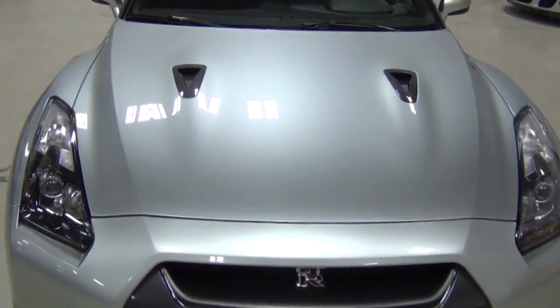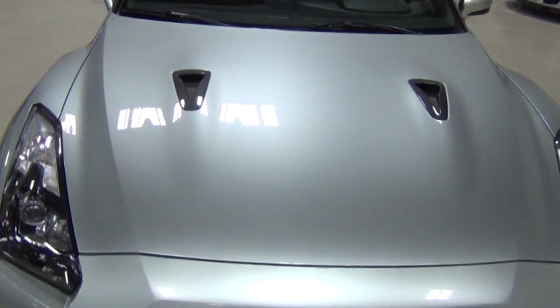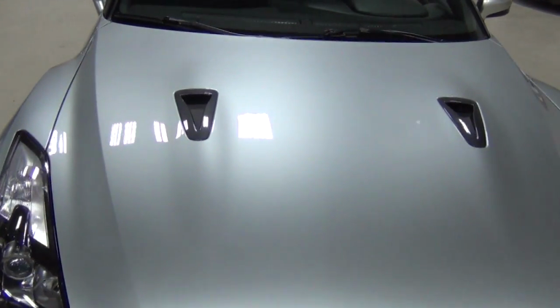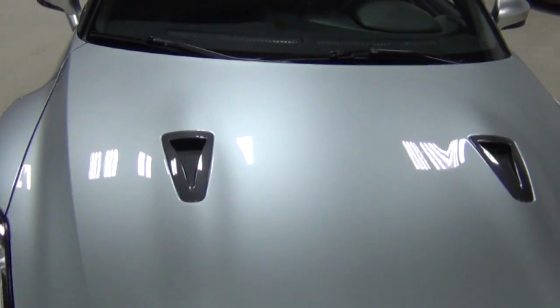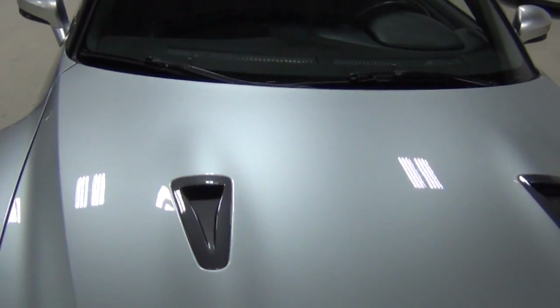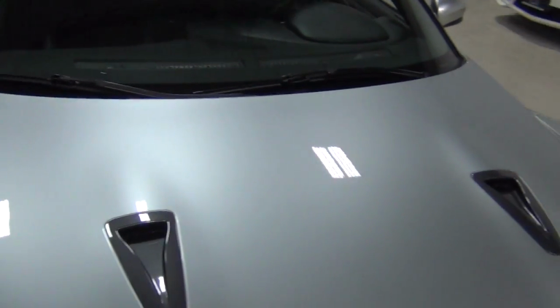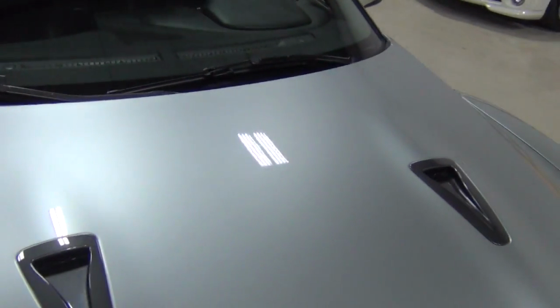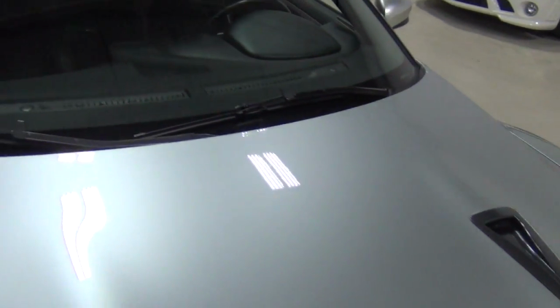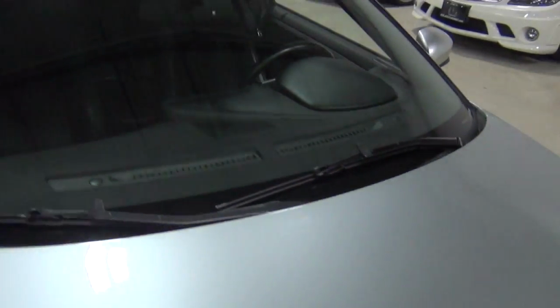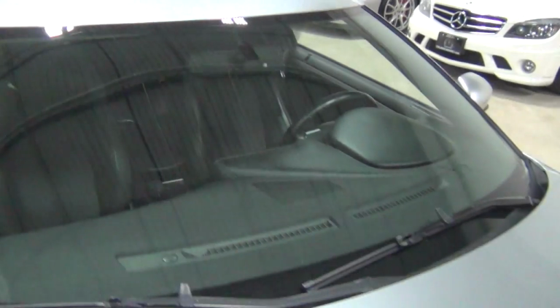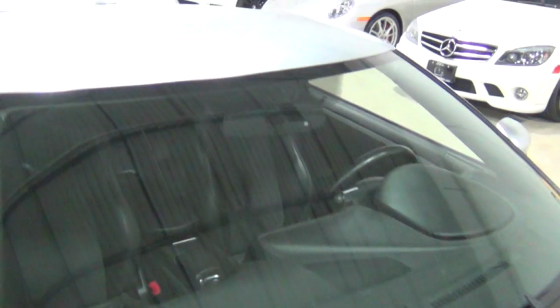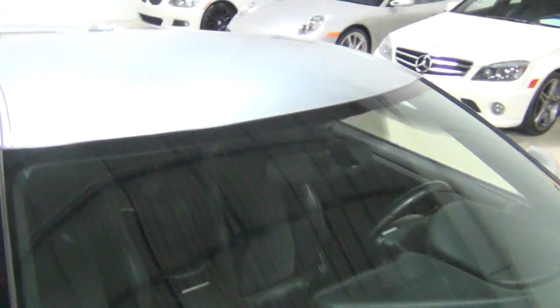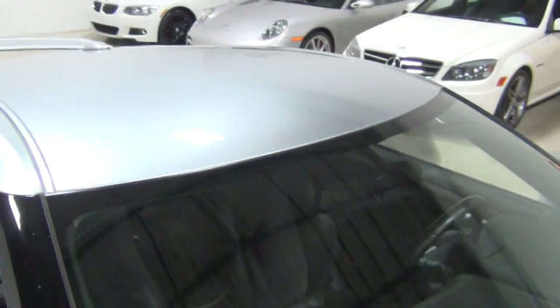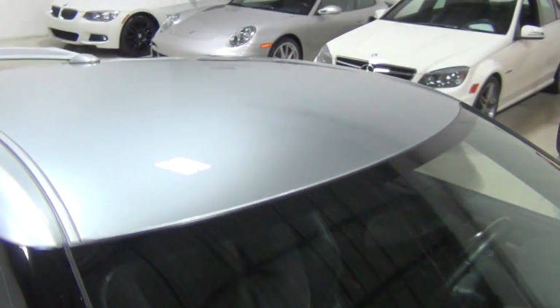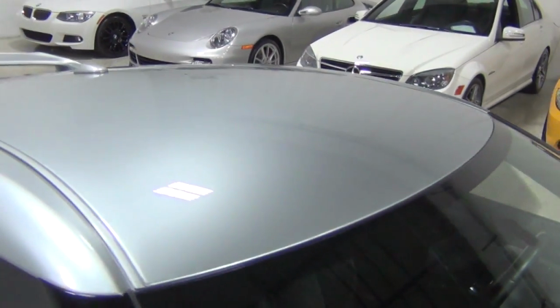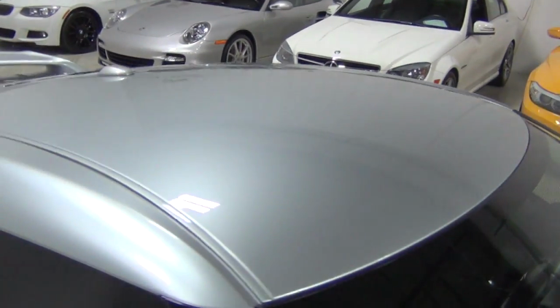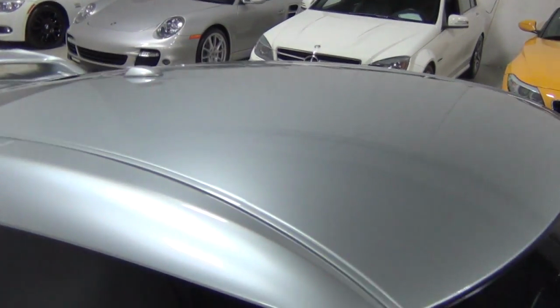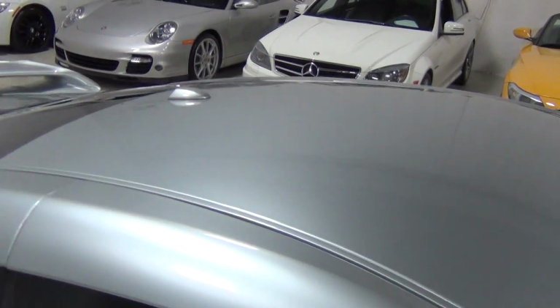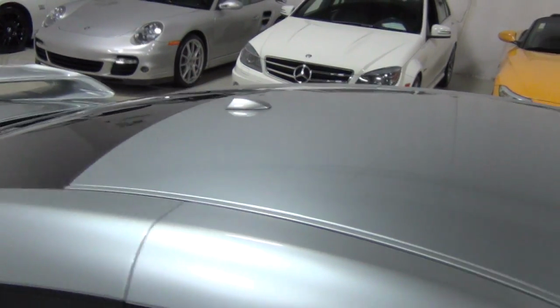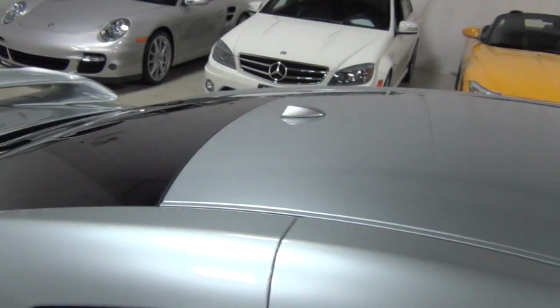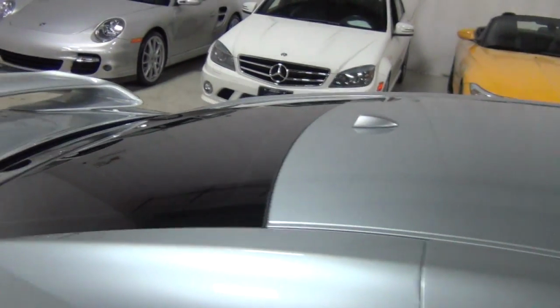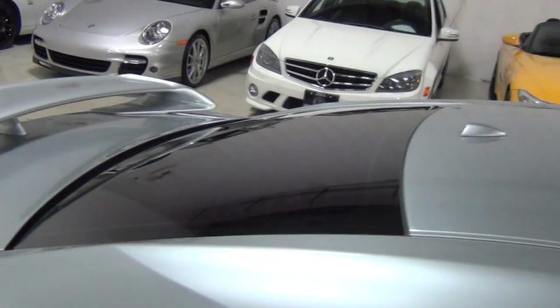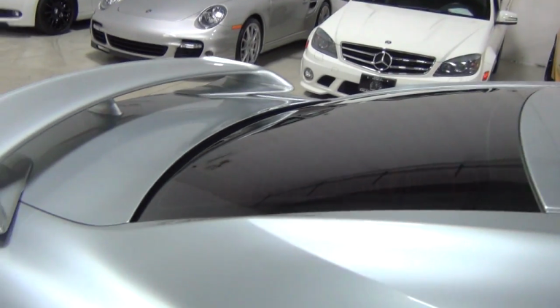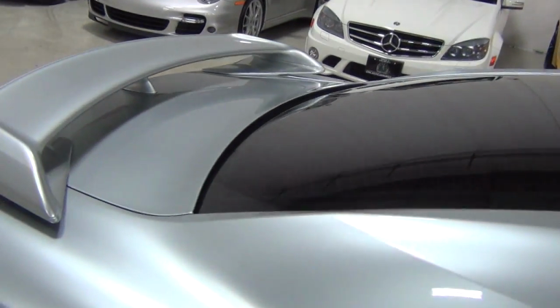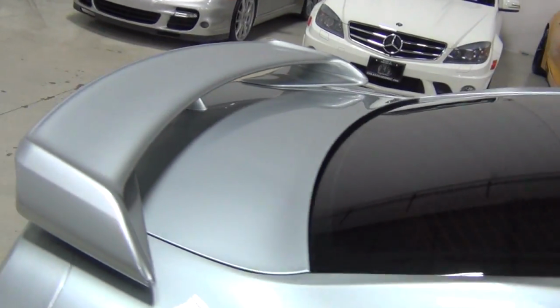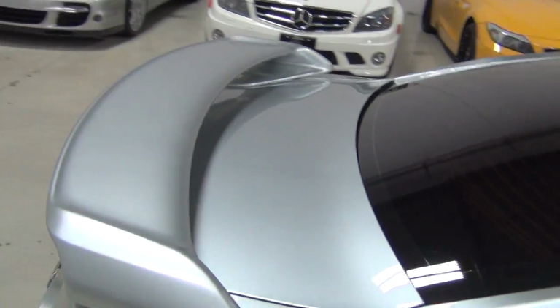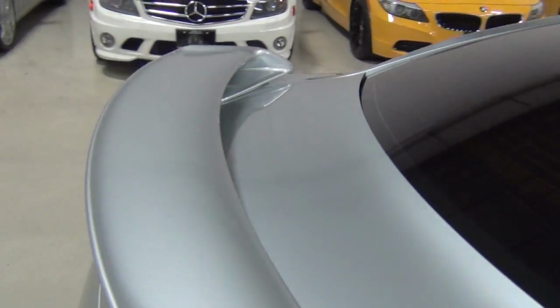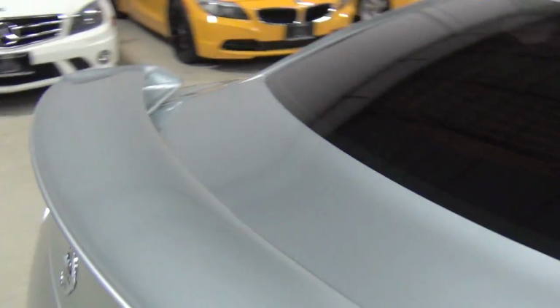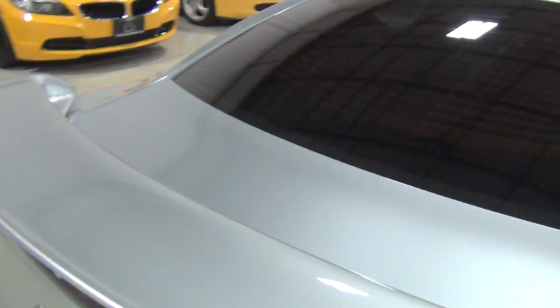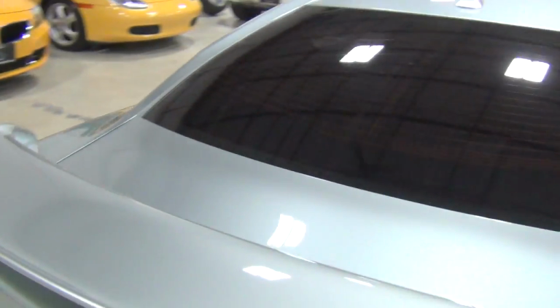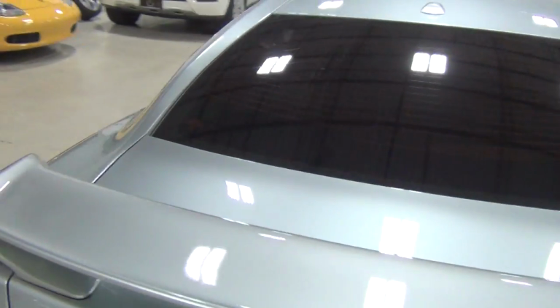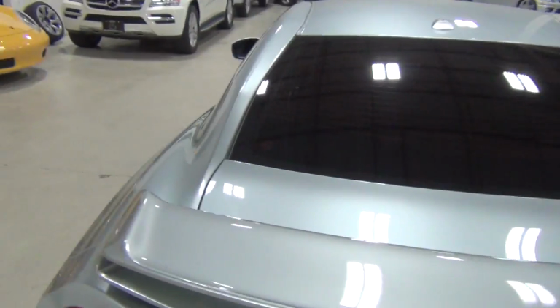I'm going to do a close-up of the hood and the roof. What else is there to talk about, Dave? The inside — that's immaculate. Let's show it. There's an inside to the car, isn't there?